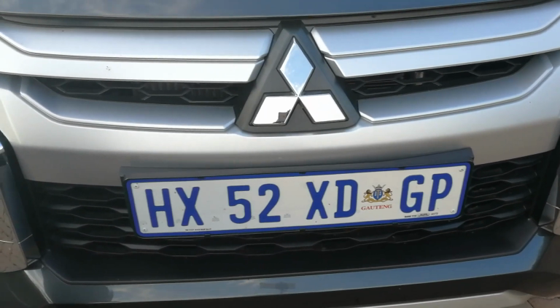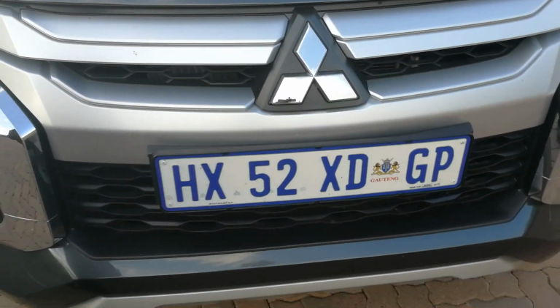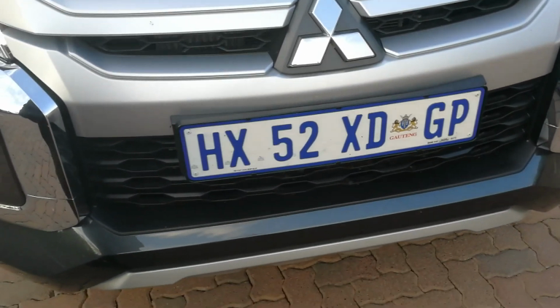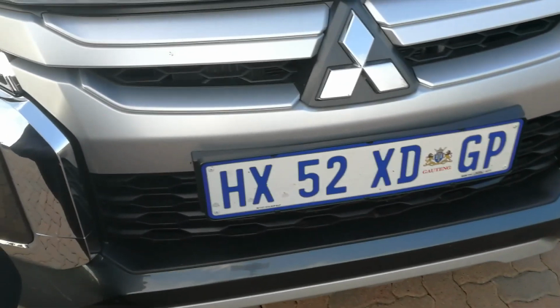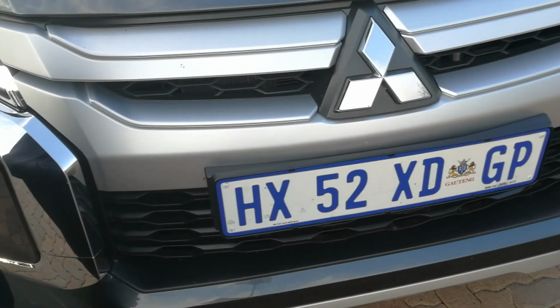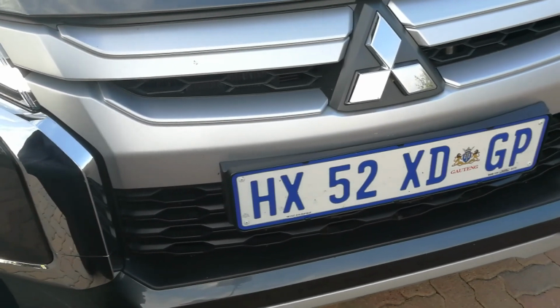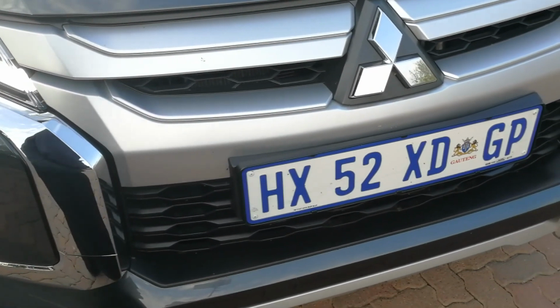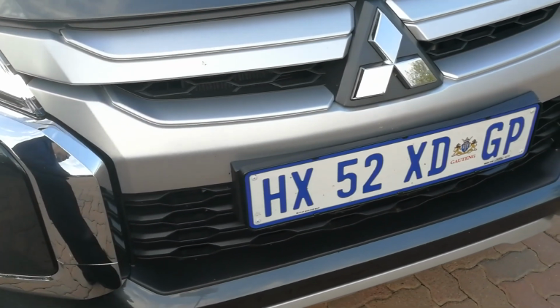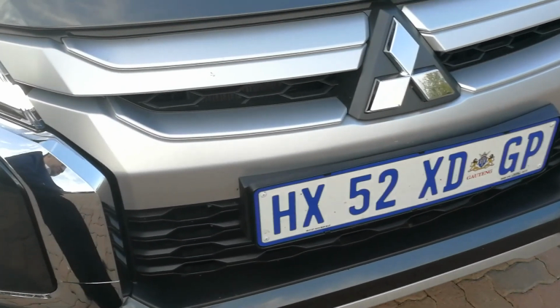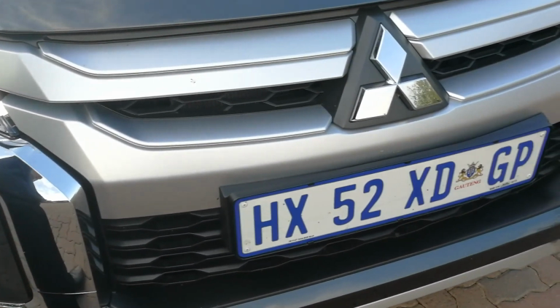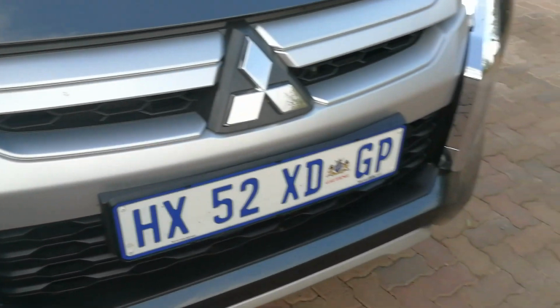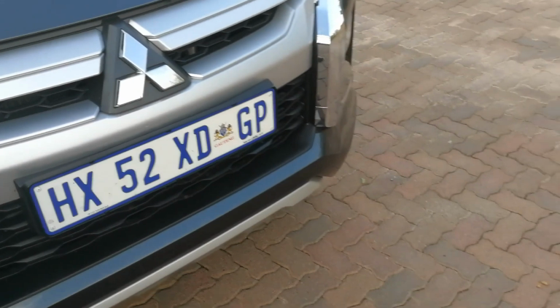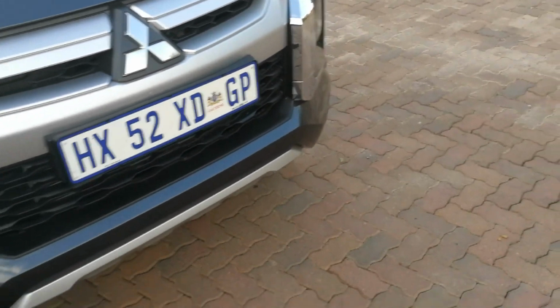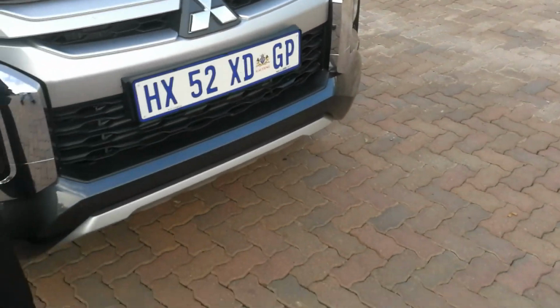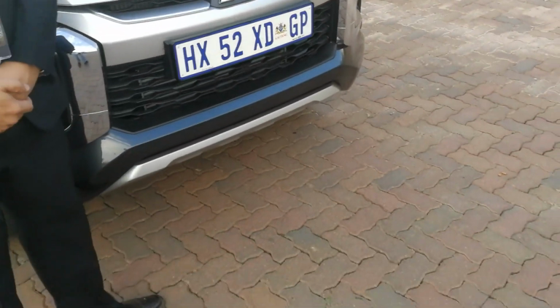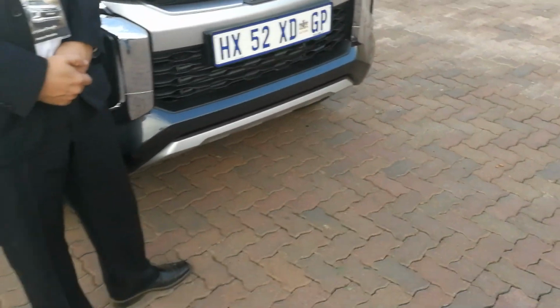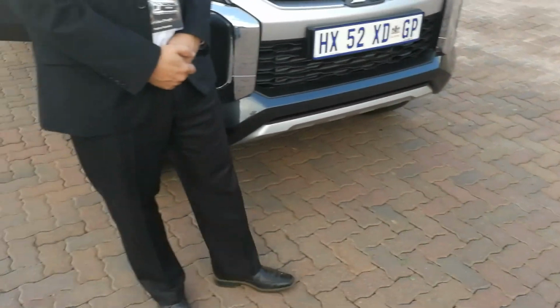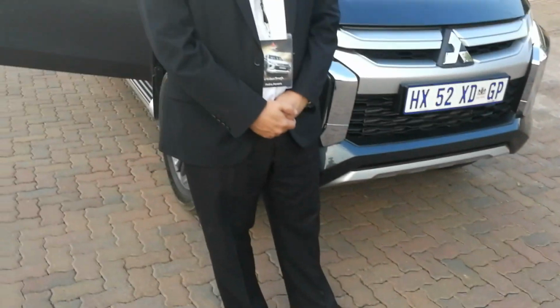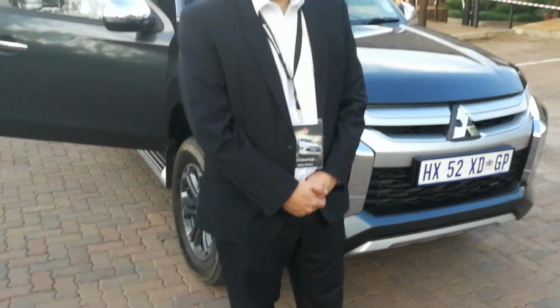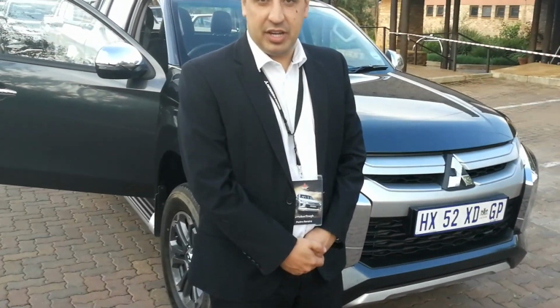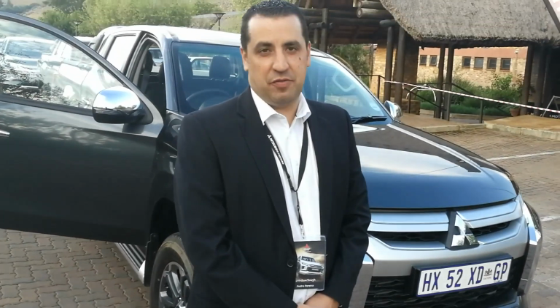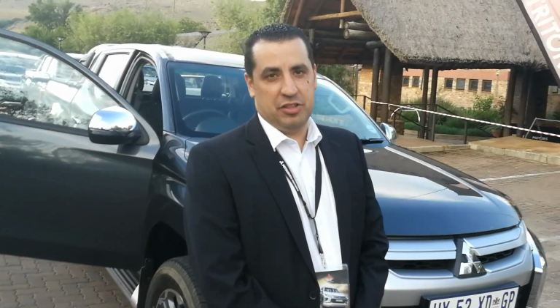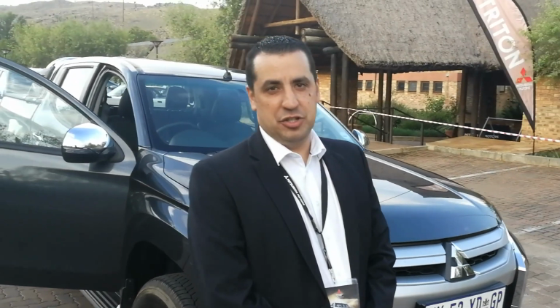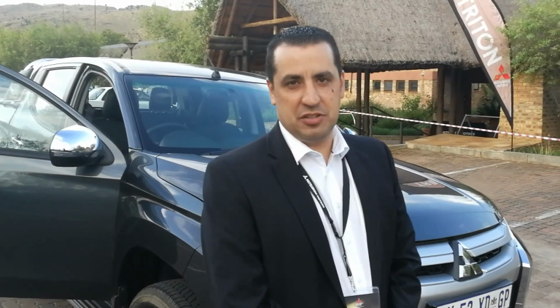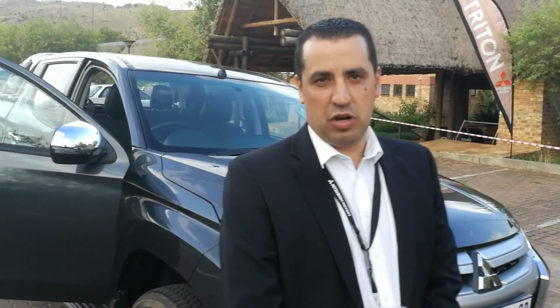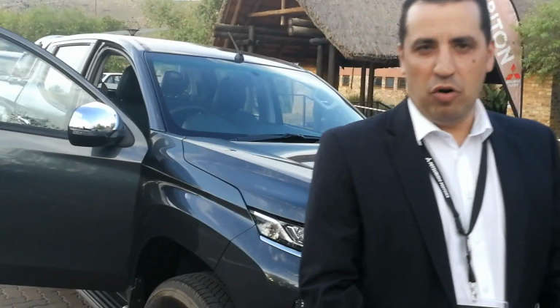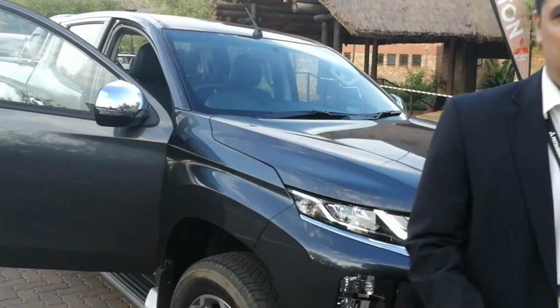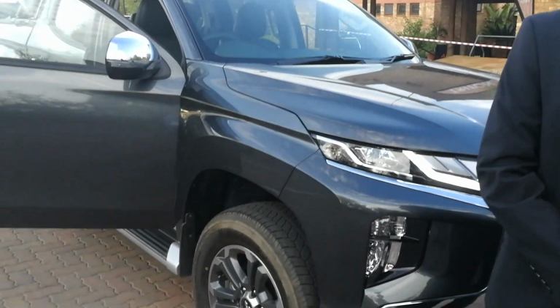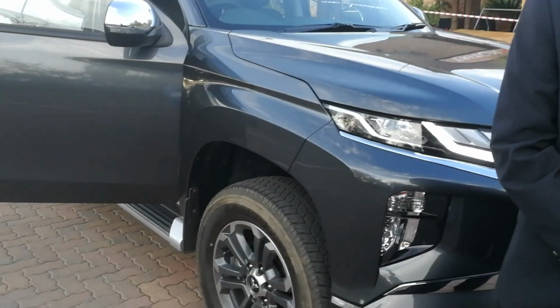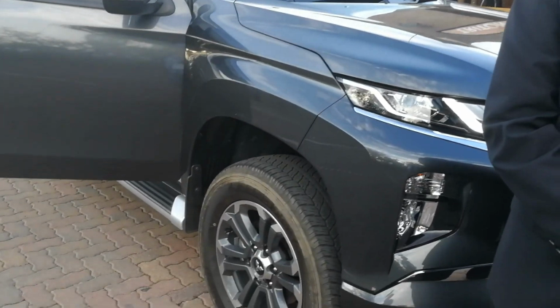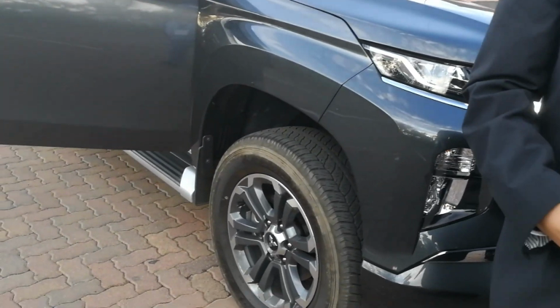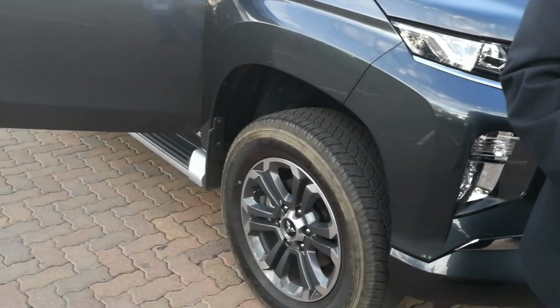And the 2.4-litre diesel engine? Yes, 2.4 — it's the same one we've had in the previous Triton, amazing with the aluminium head as well. So, 133 kilowatts, 430 newton-metres of torque, more than enough power, and yeah, we're very happy with the price.